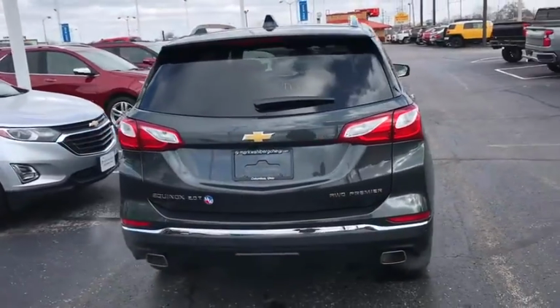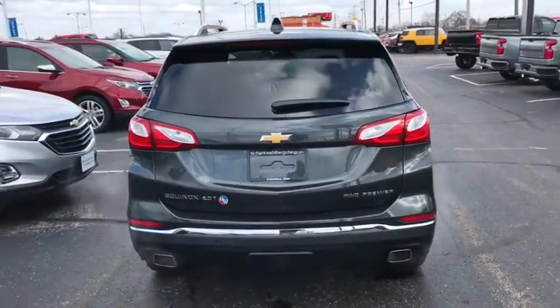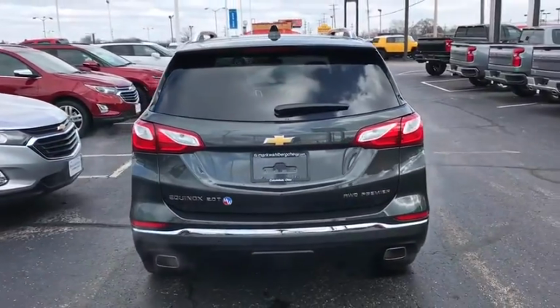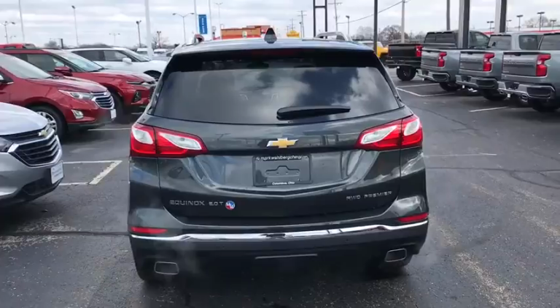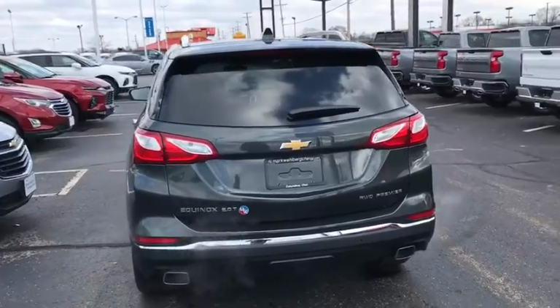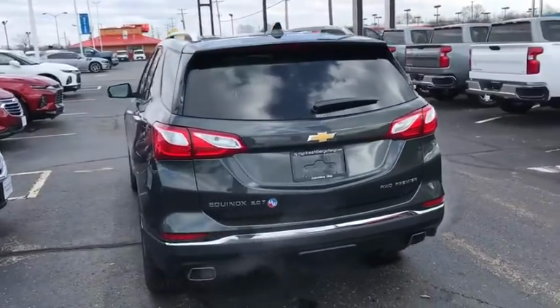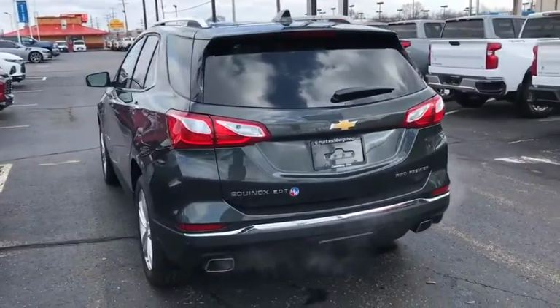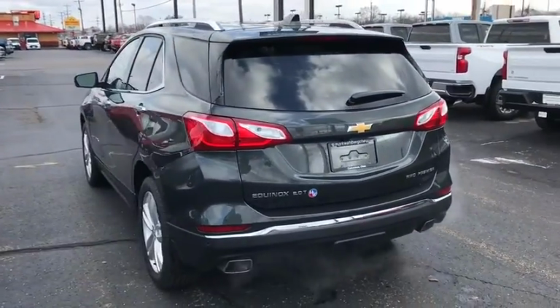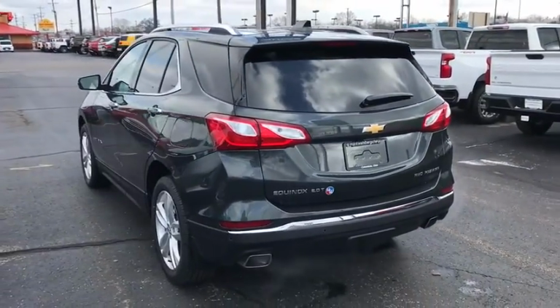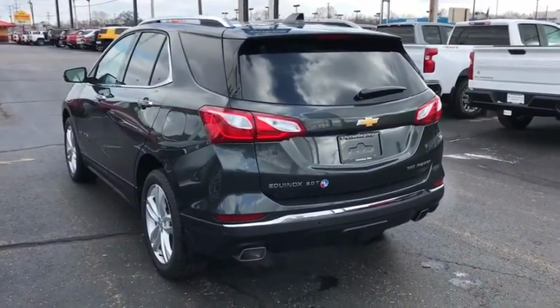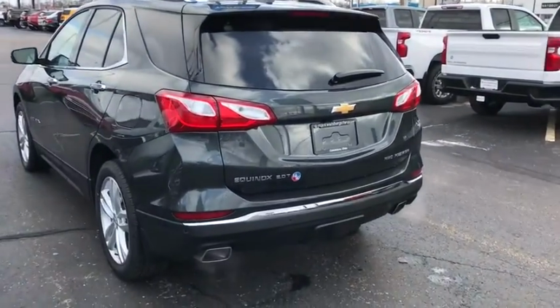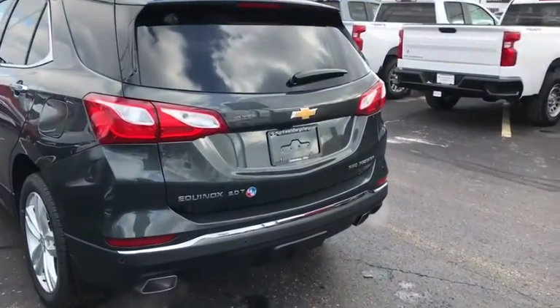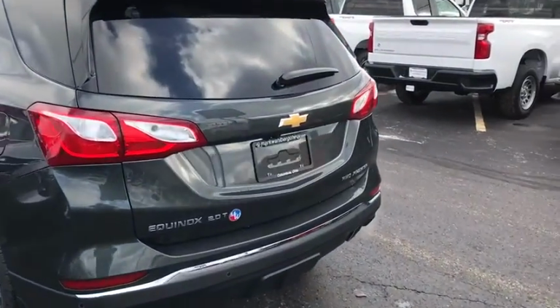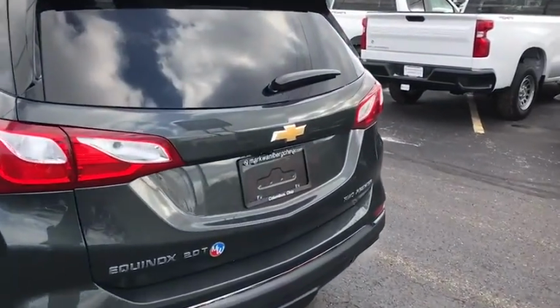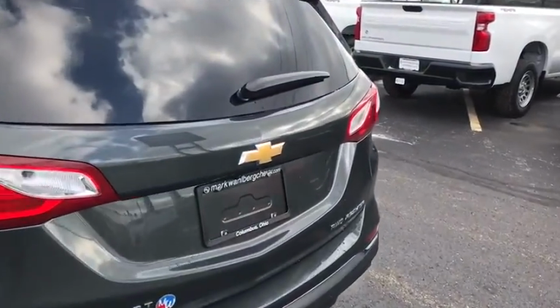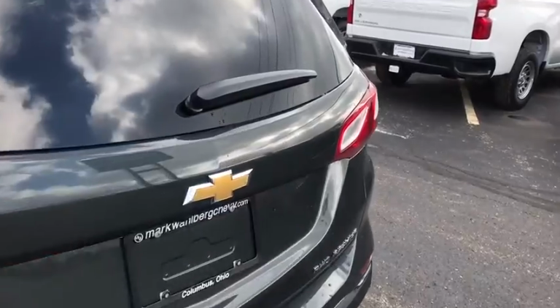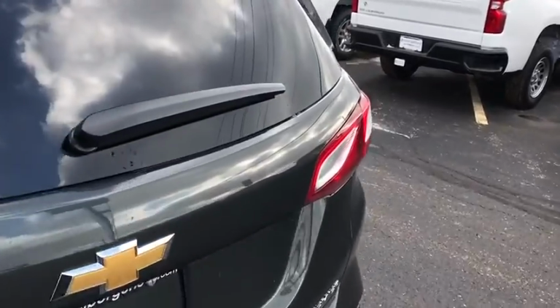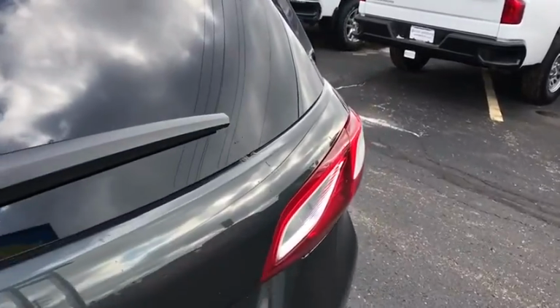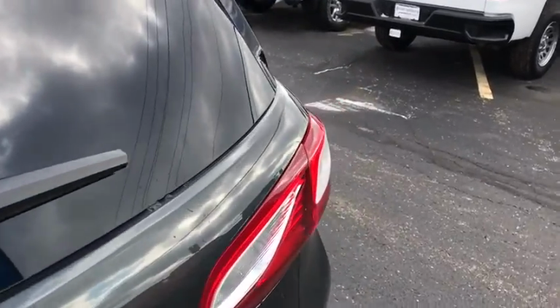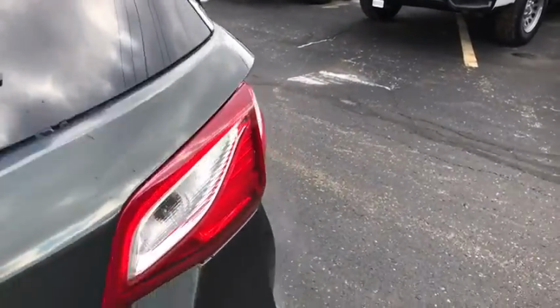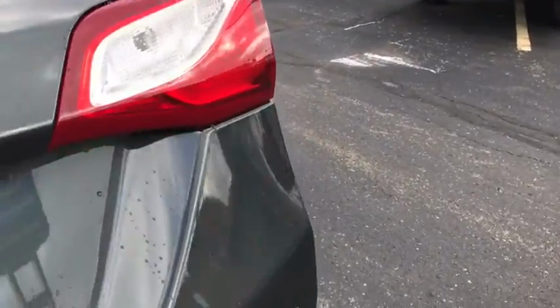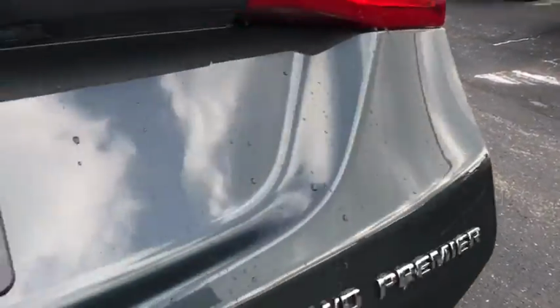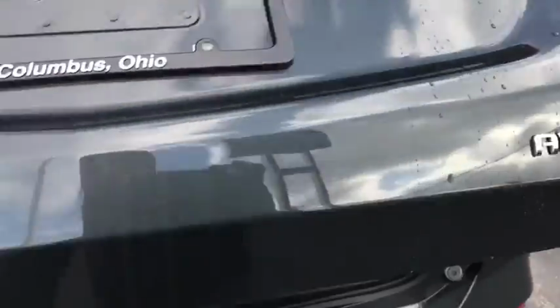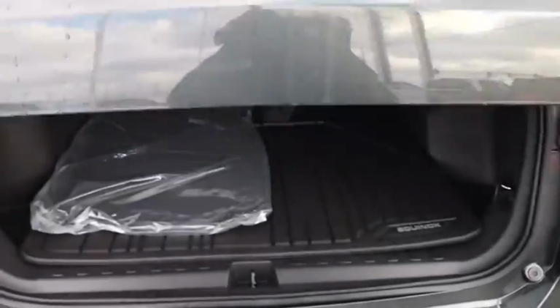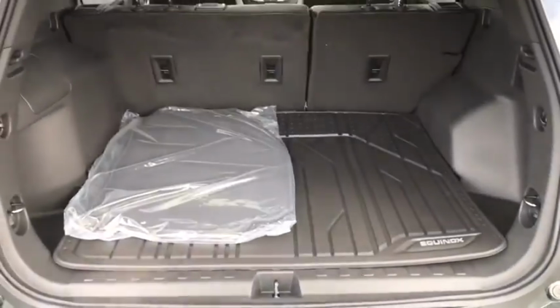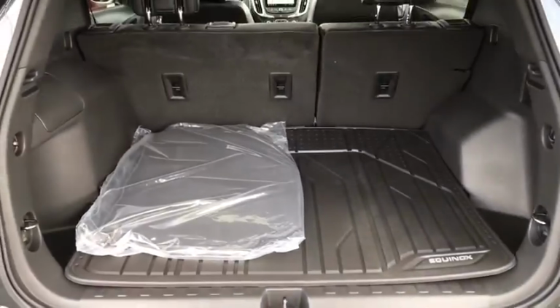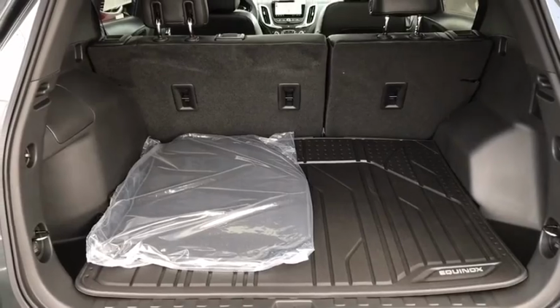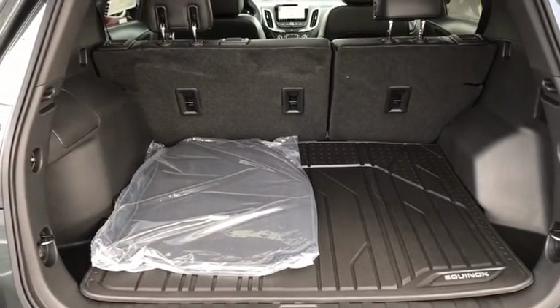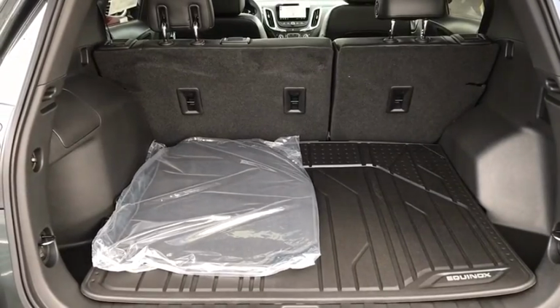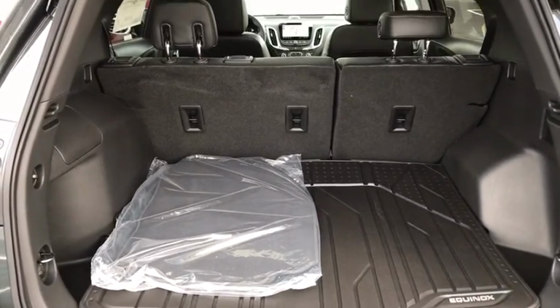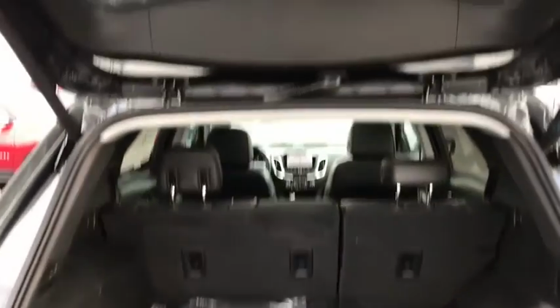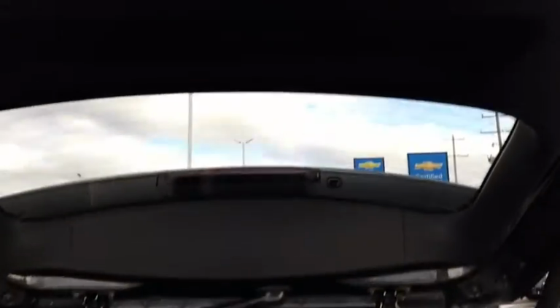Traction control, power sunroof, power liftgate, dual airbags, alloy wheels, power steering, four-wheel disc brakes, universal garage door opener, fog lights, security system, power windows, compass, electronic stability control.